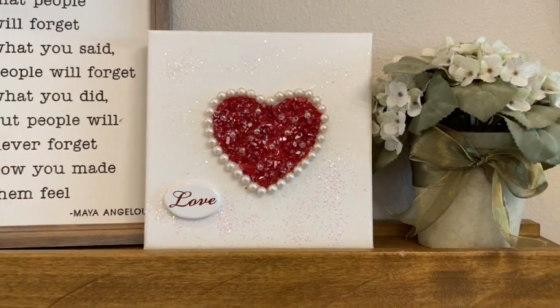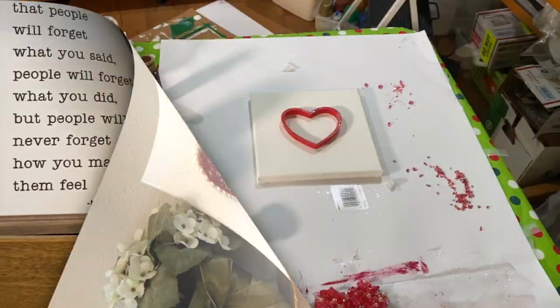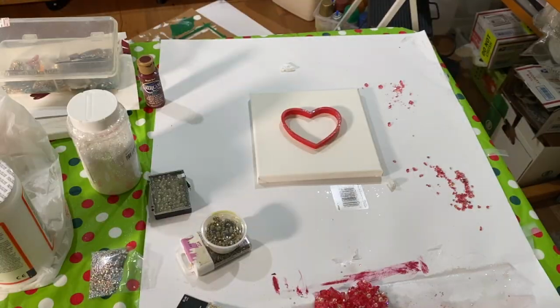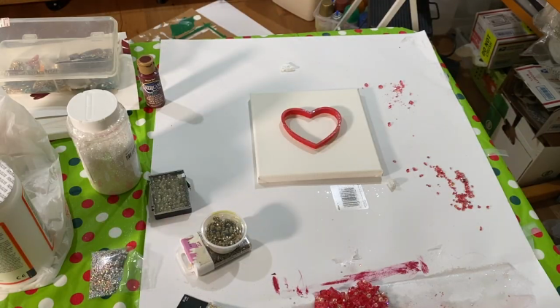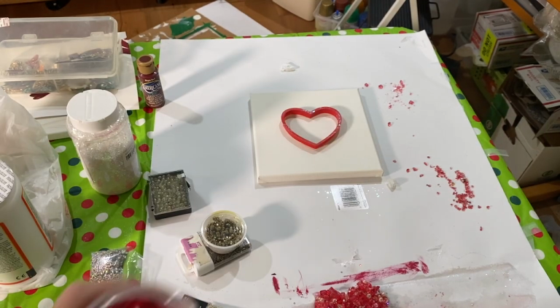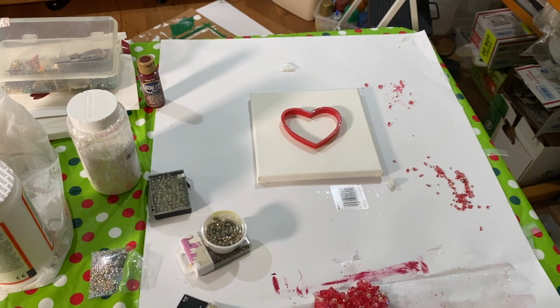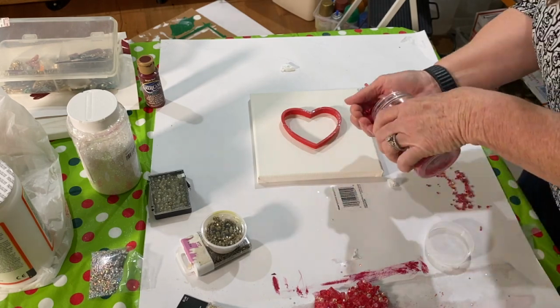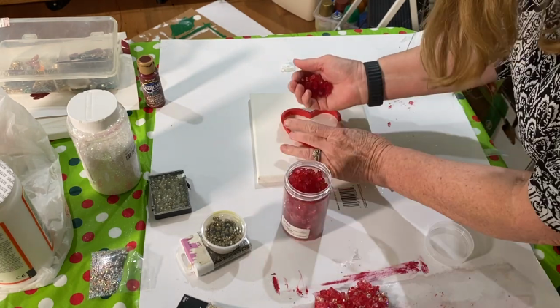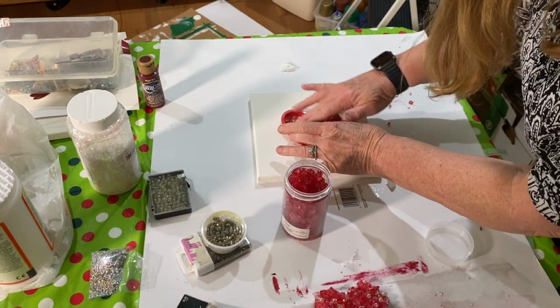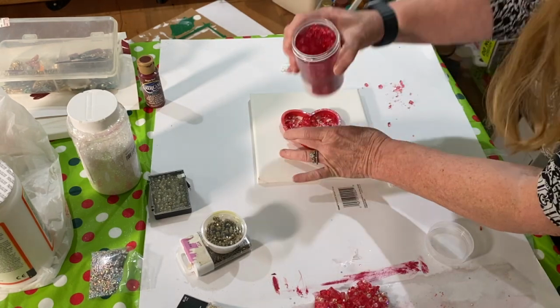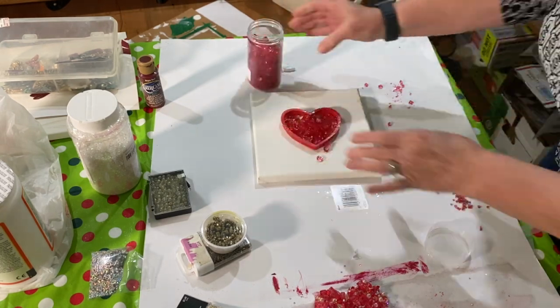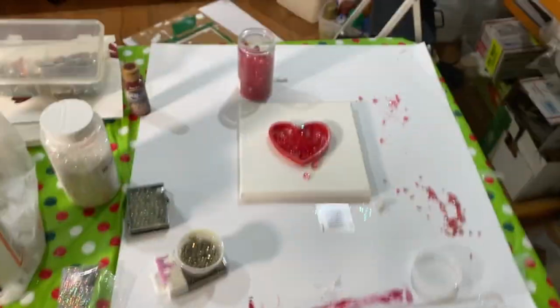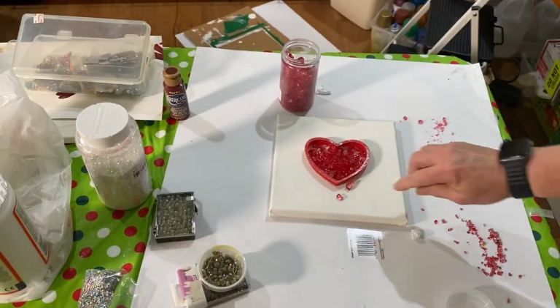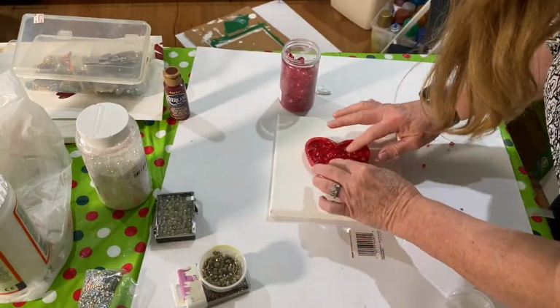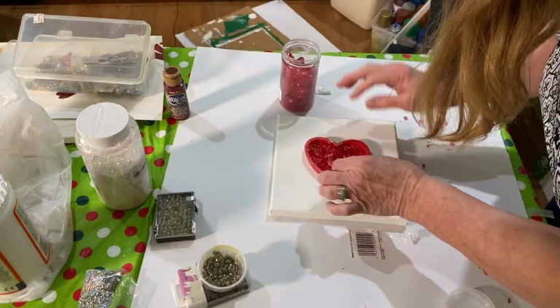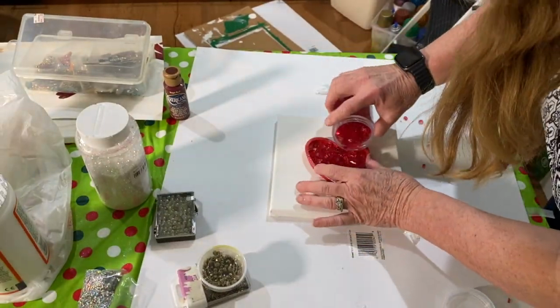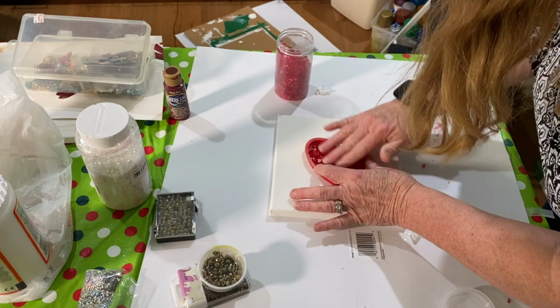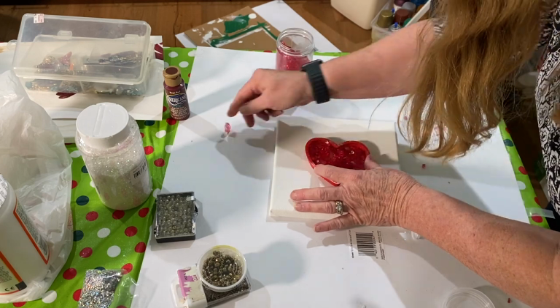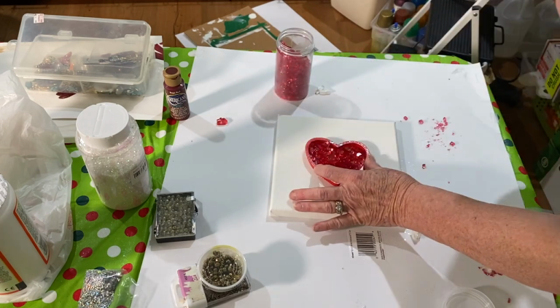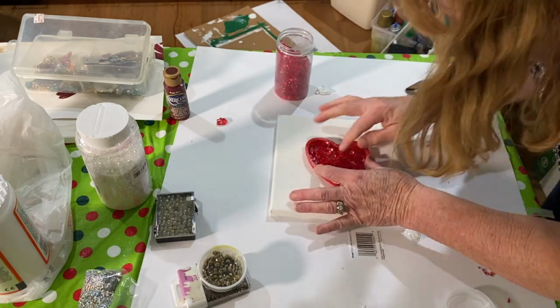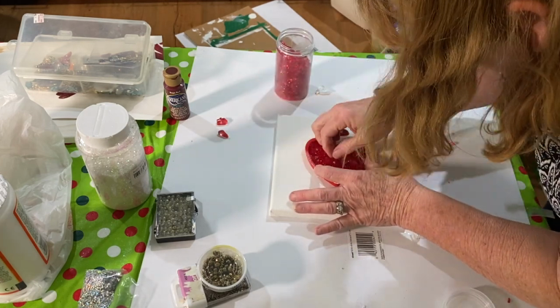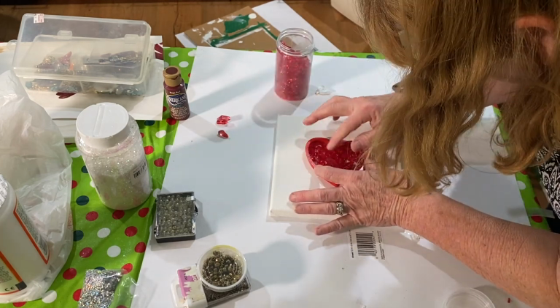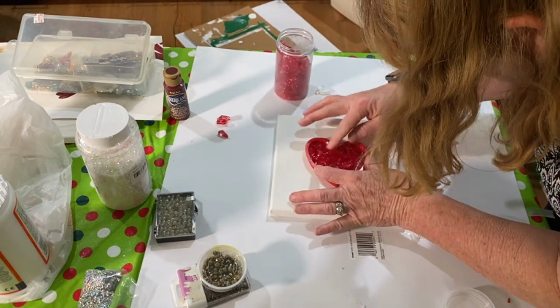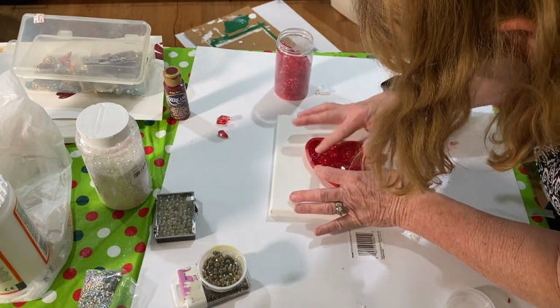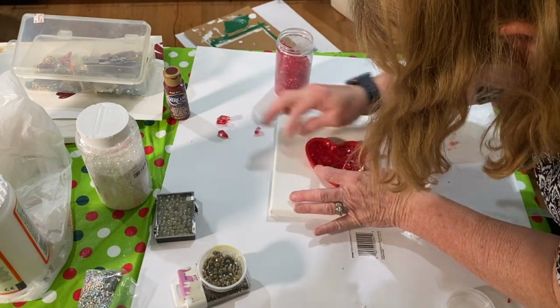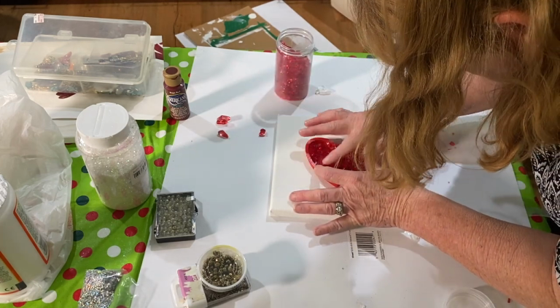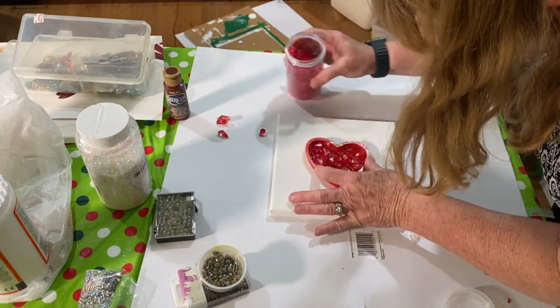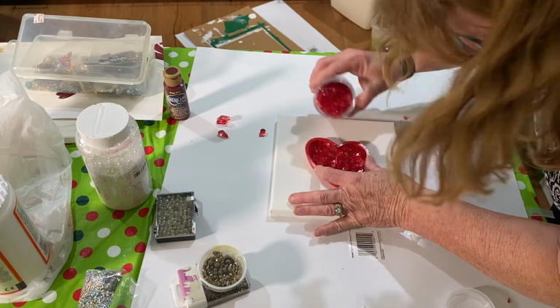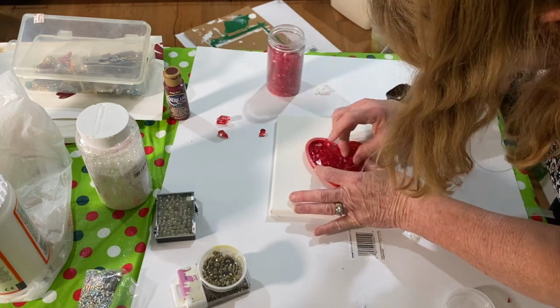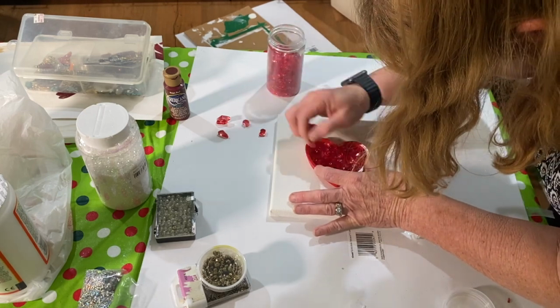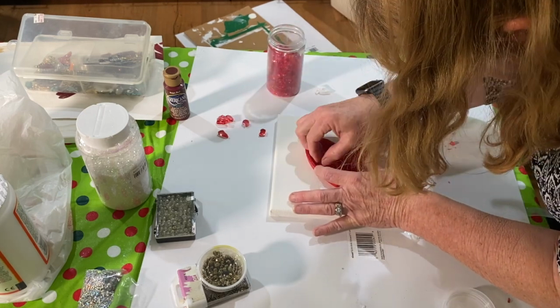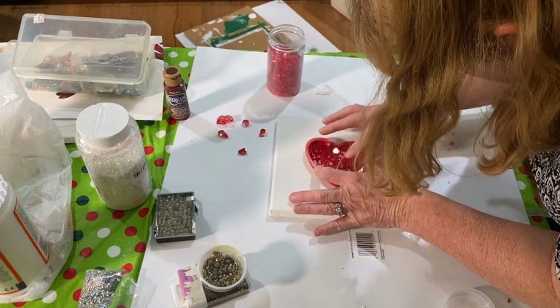For this project, I started with an 8x8 canvas painted white. Then I took Celestial Glass, which was purchased on Amazon — it's just chunks of glass, this was 1 quarter inch — and I put it inside the cookie cutter.